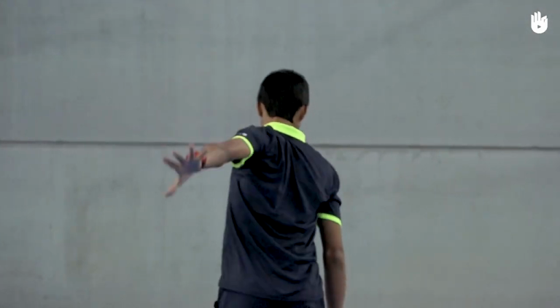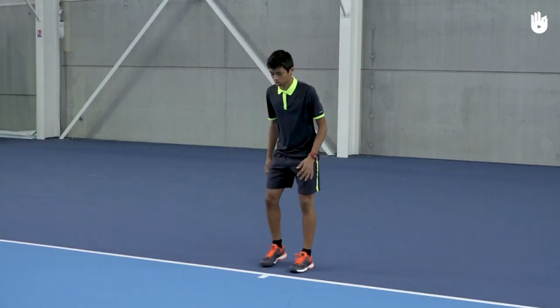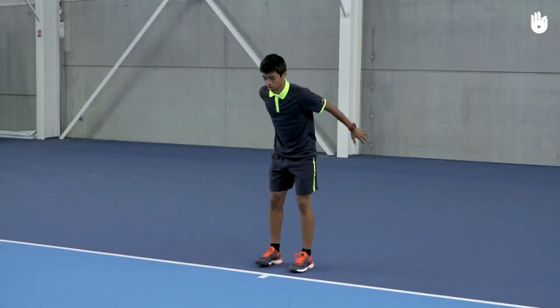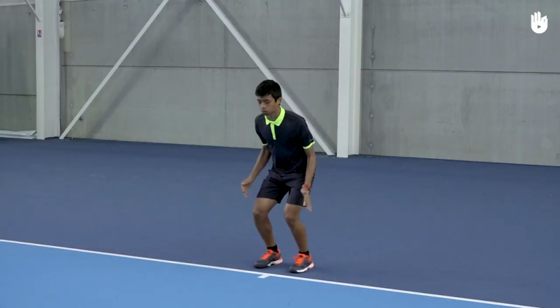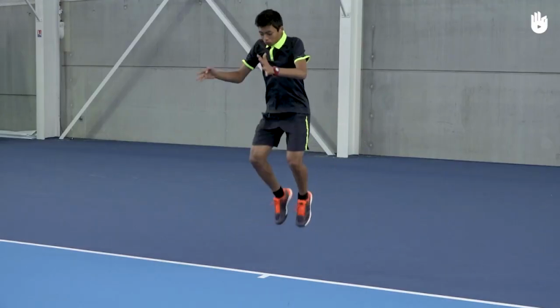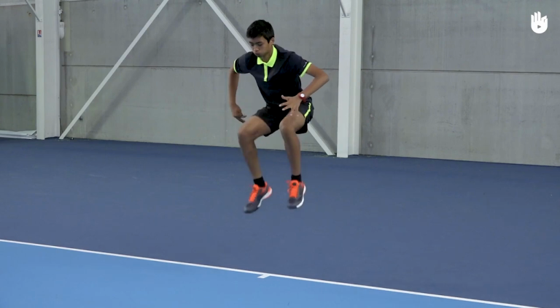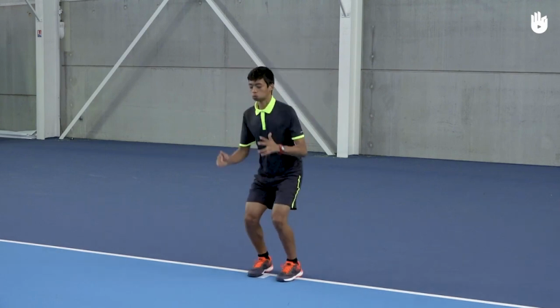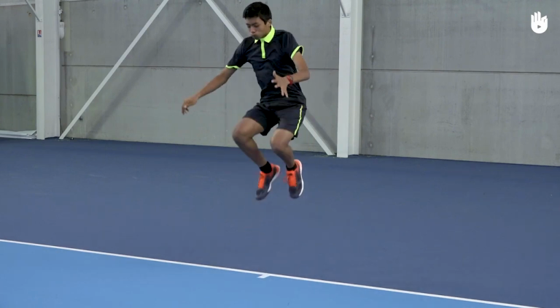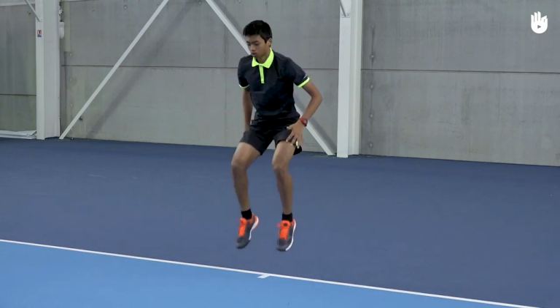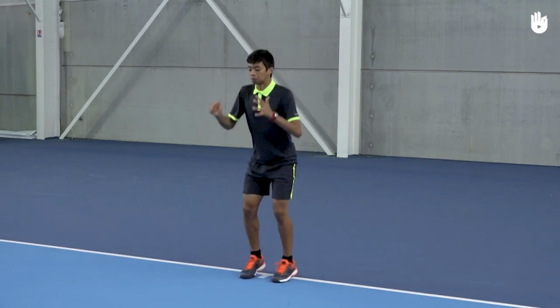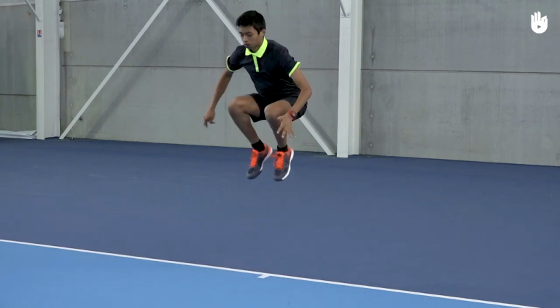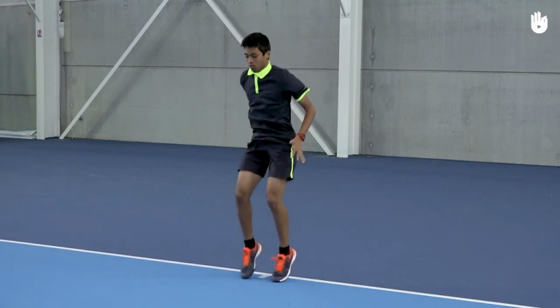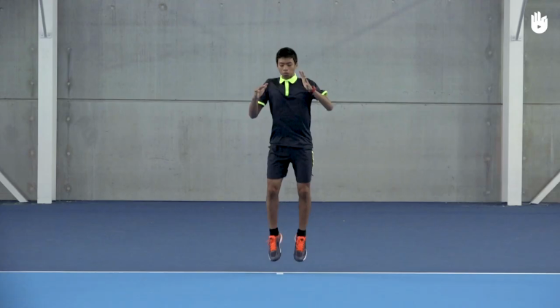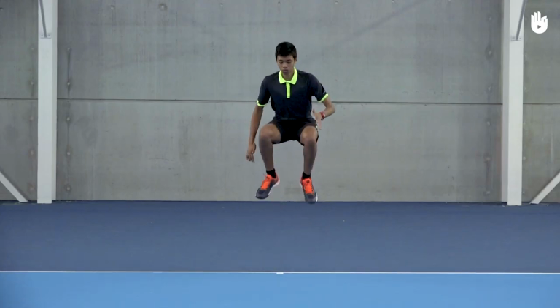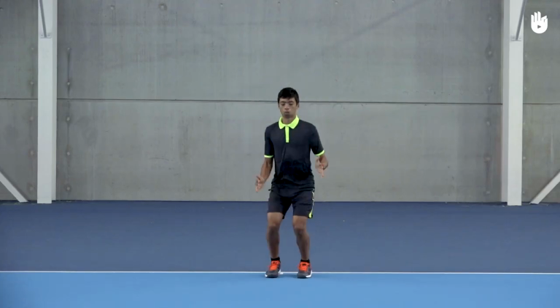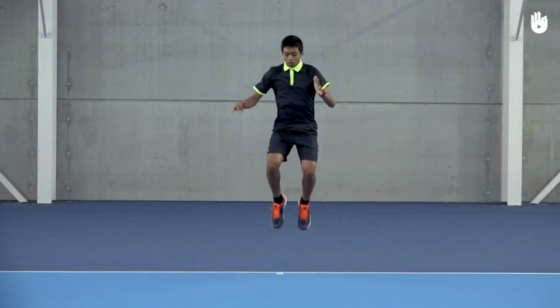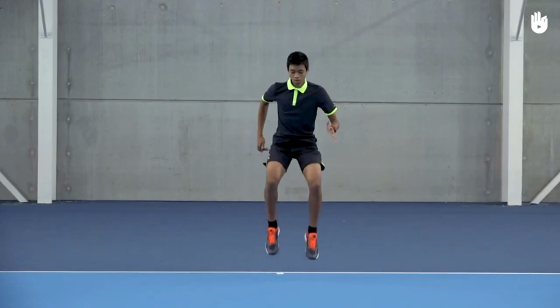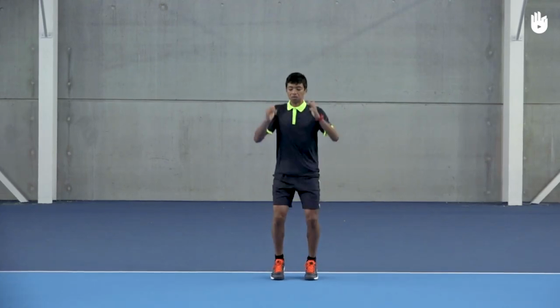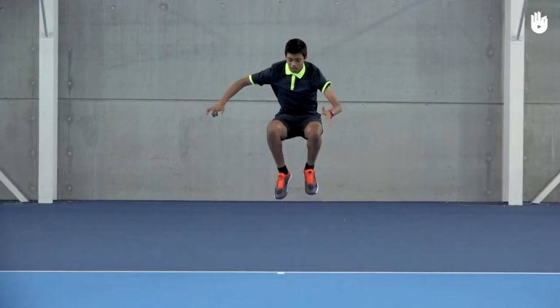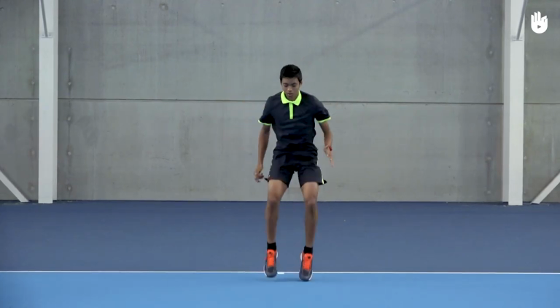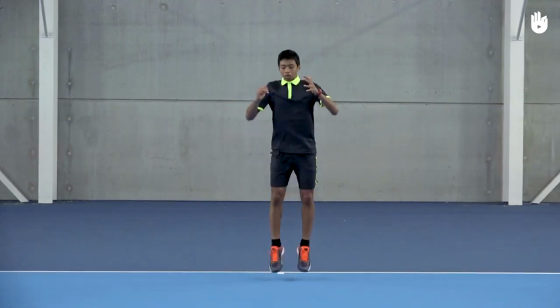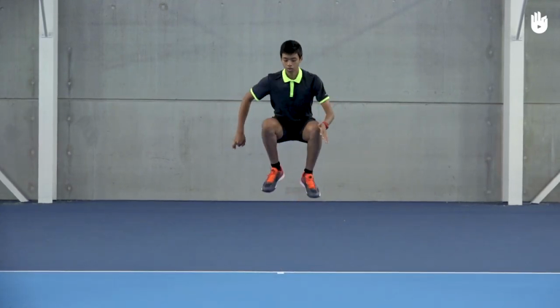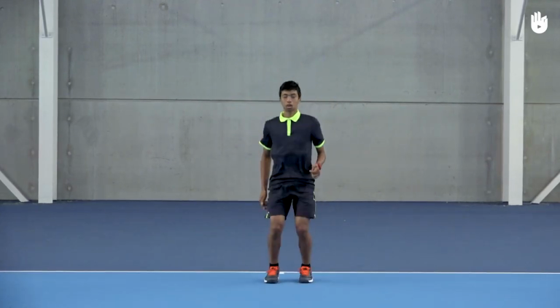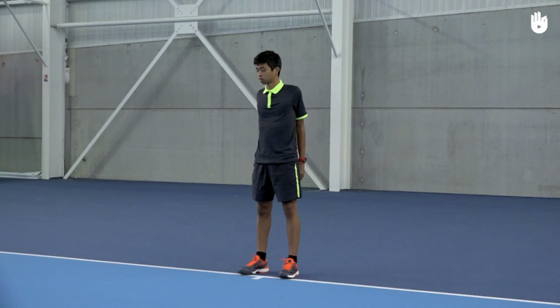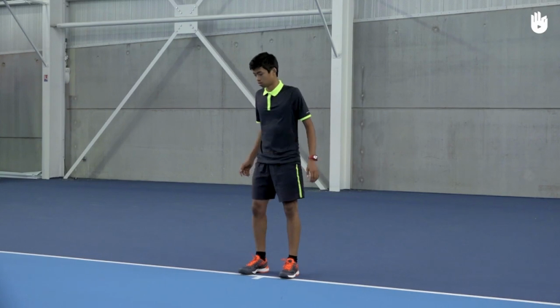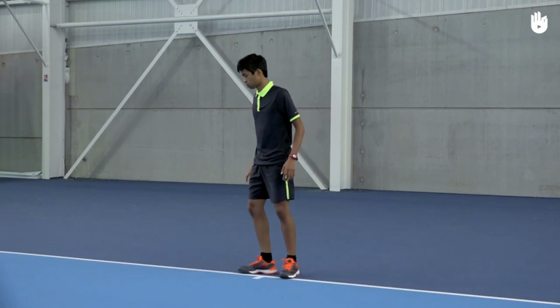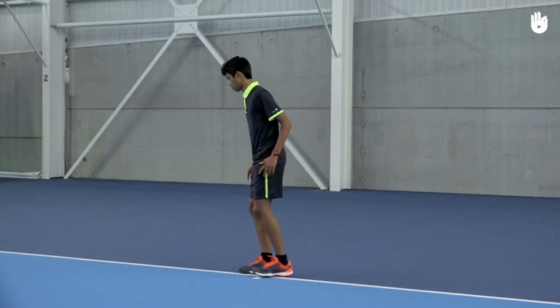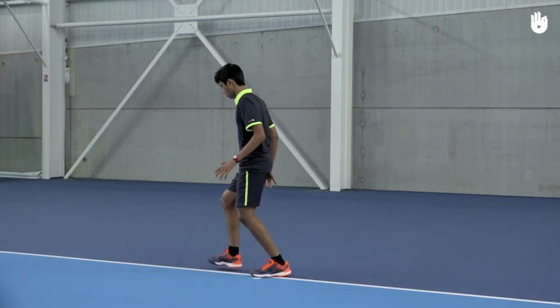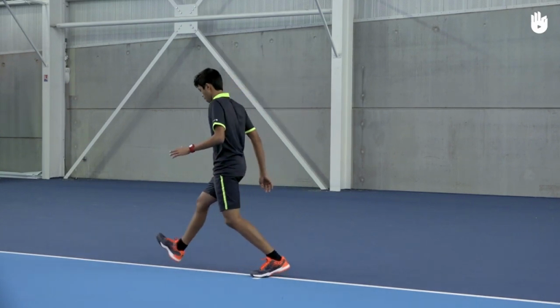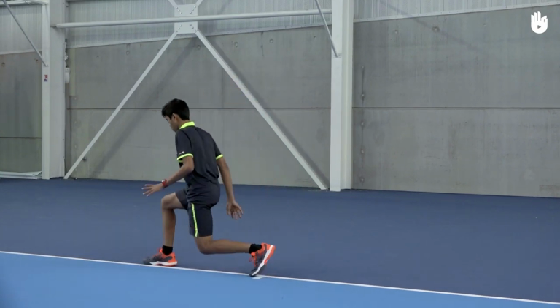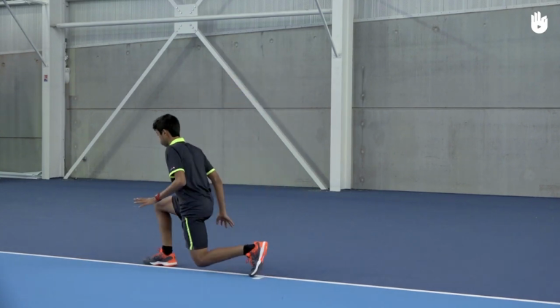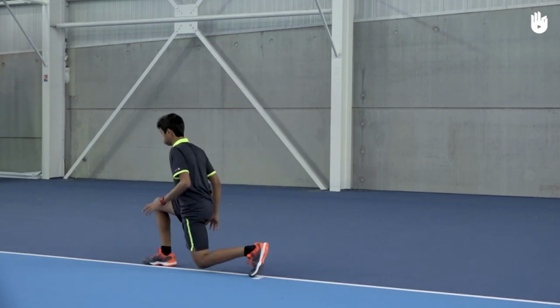Do a few knee-to-chest tuck jumps. Follow up with a few lunges on either side.